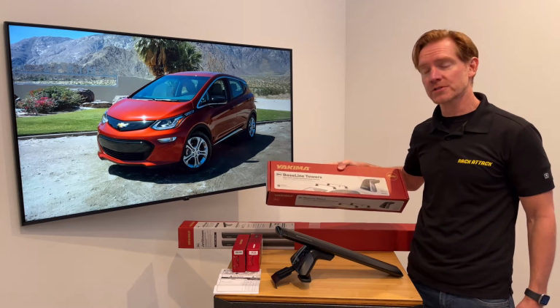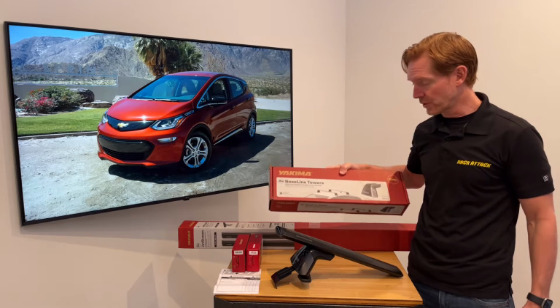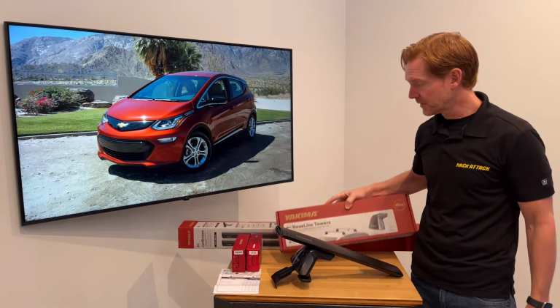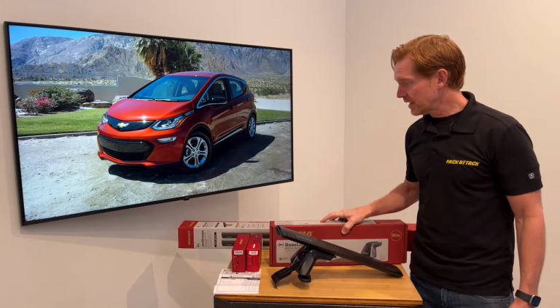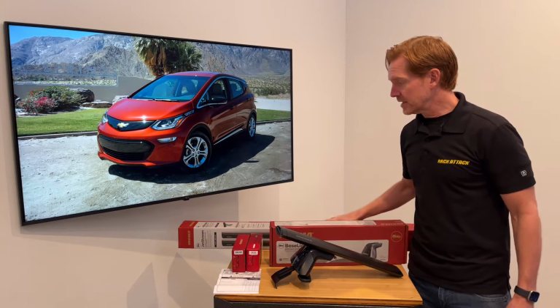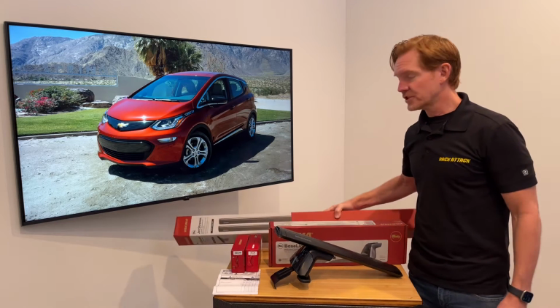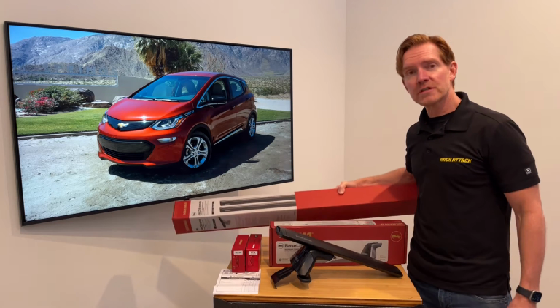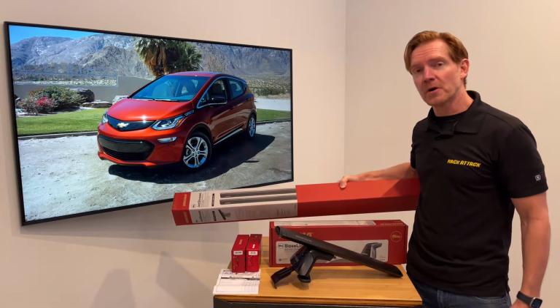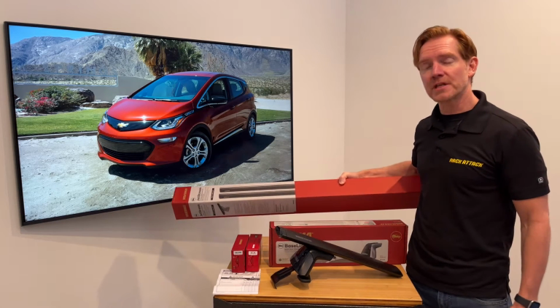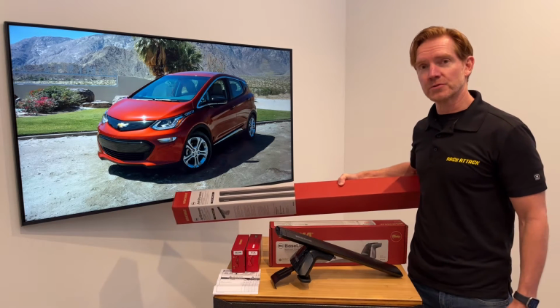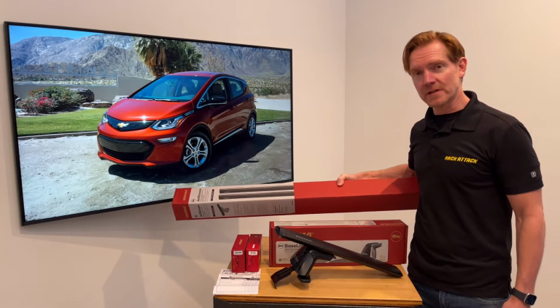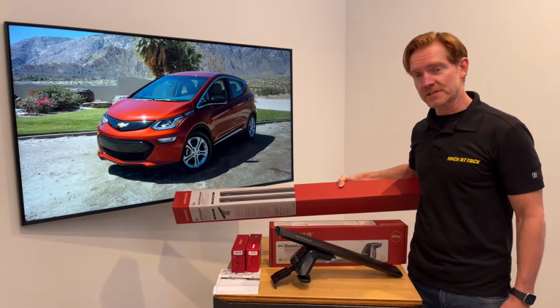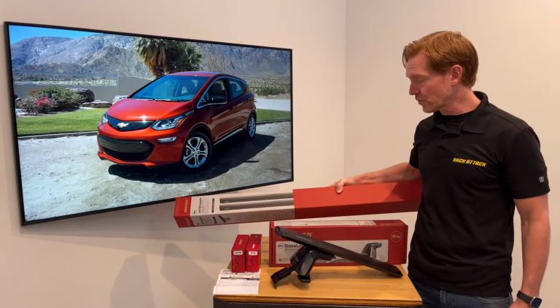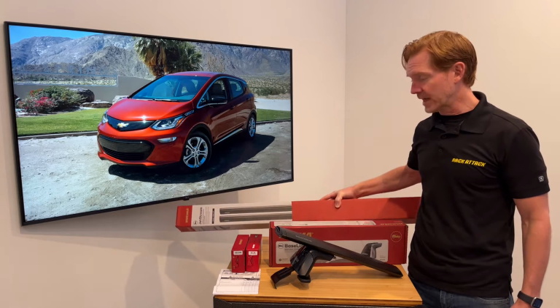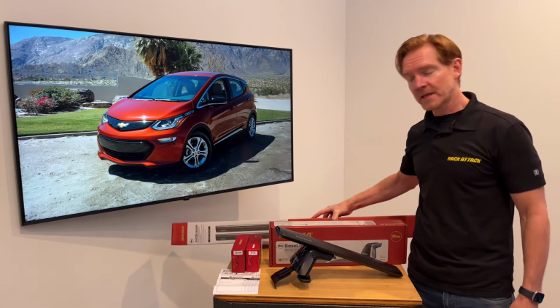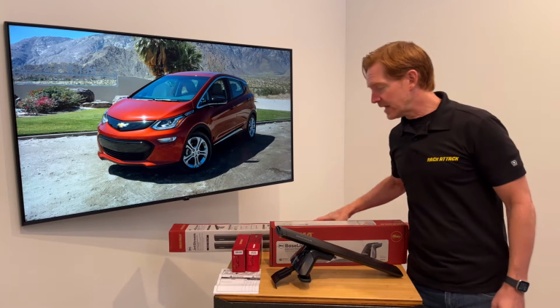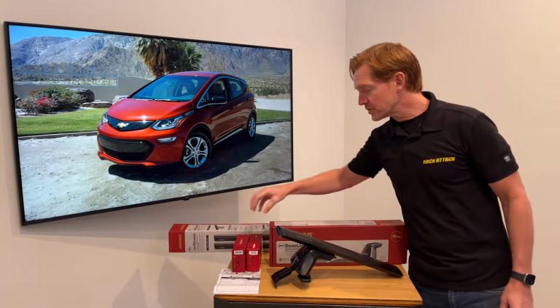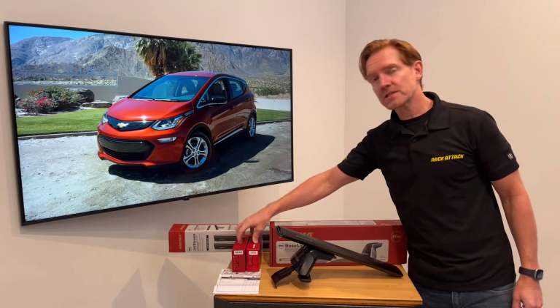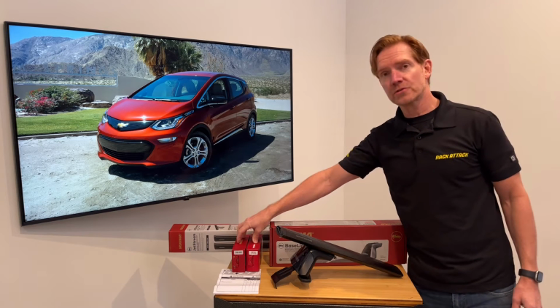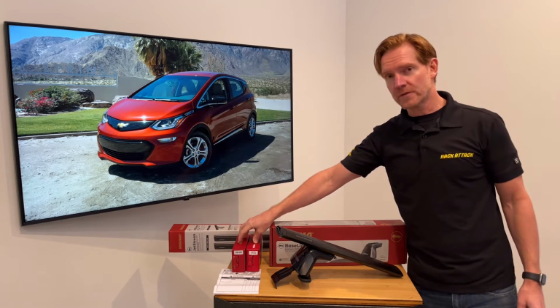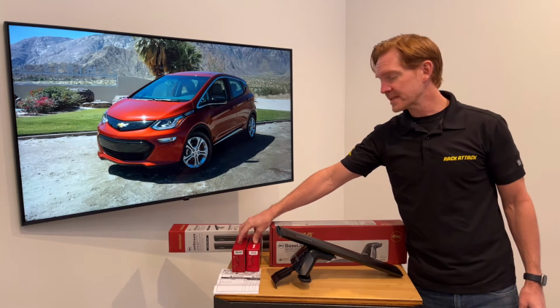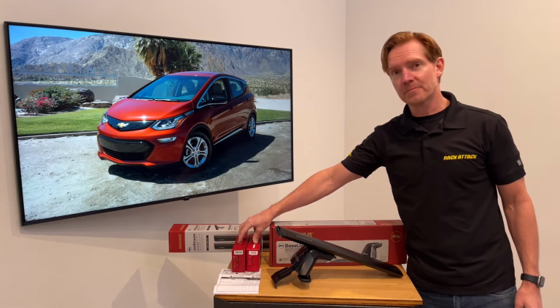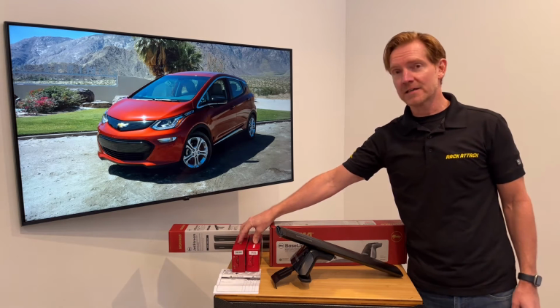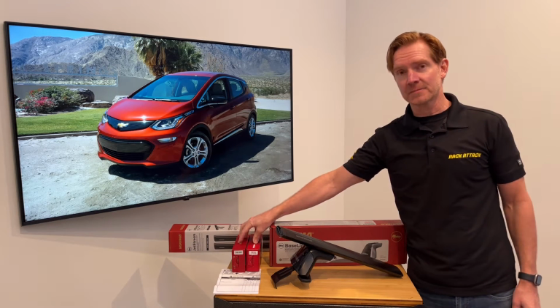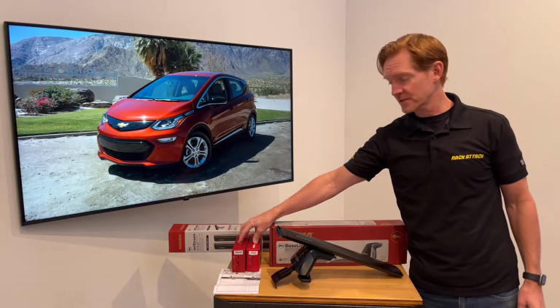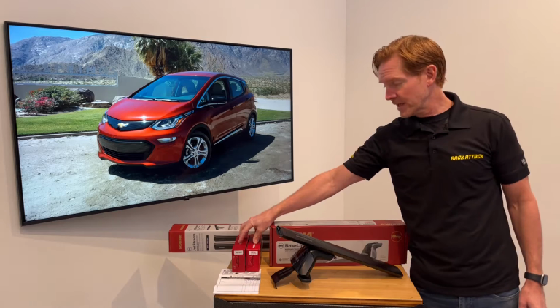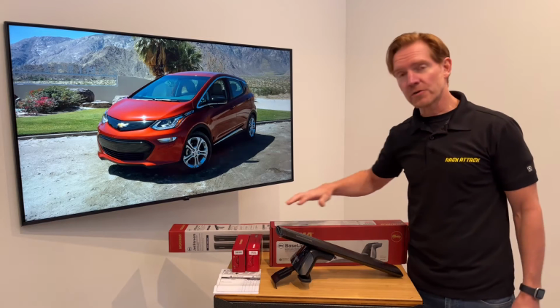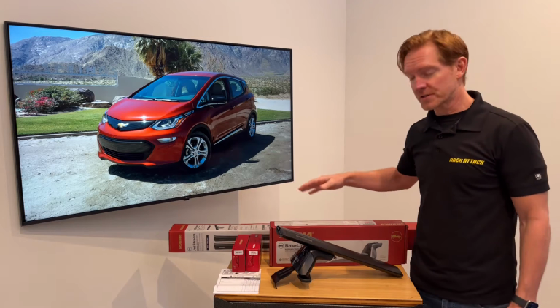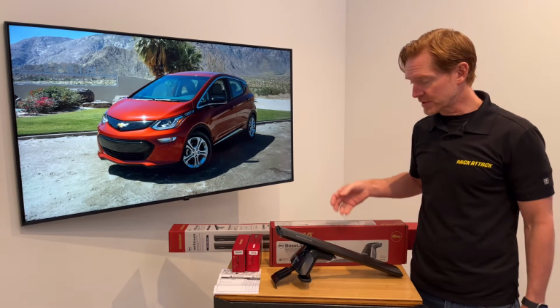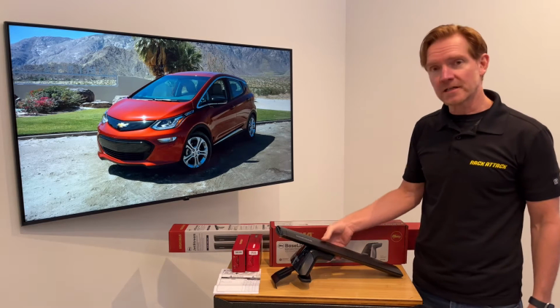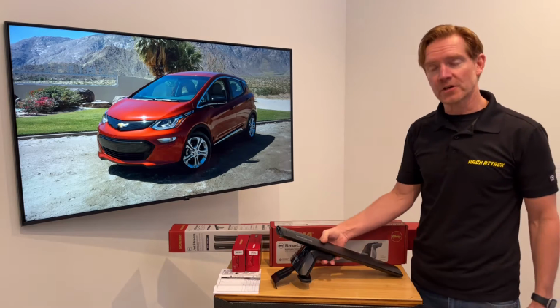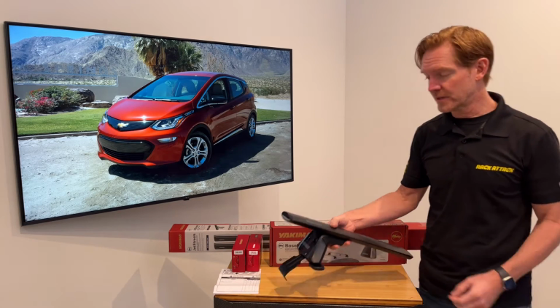The three components are: the Baseline tower set of four, the Jet Stream load bars set of two available in silver or black, and two sets of two of the Baseline pad and clip sets. I'll go over all these components in detail, starting with the Jet Stream load bar.